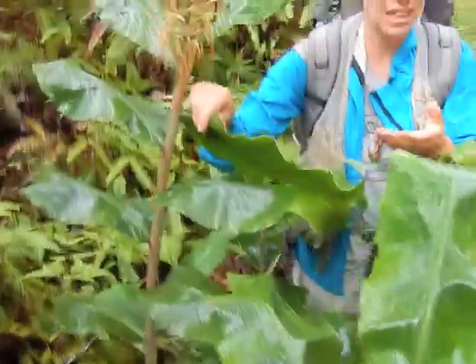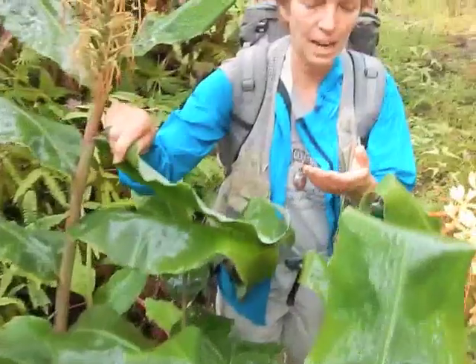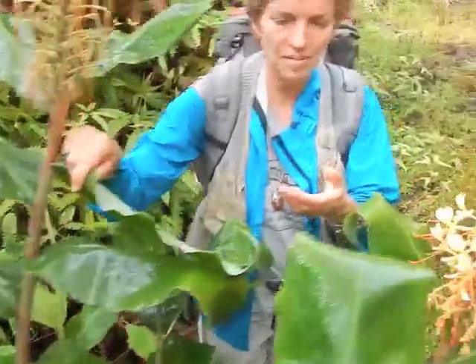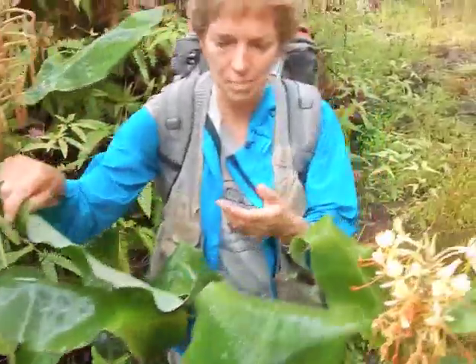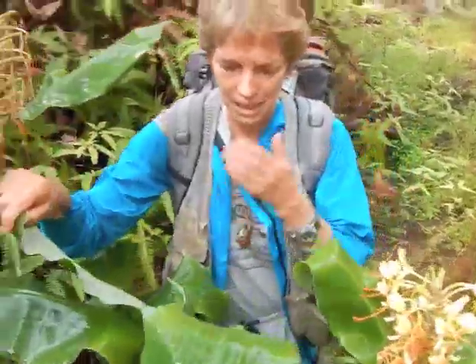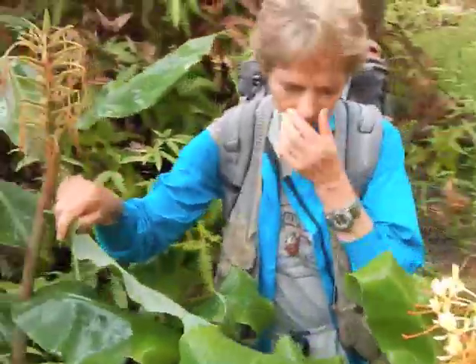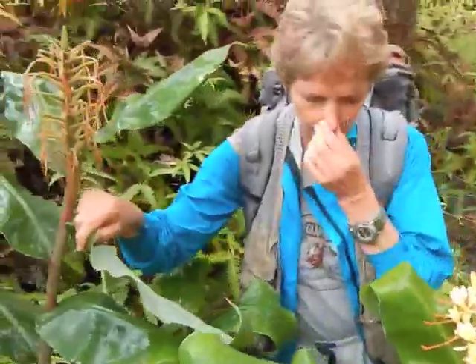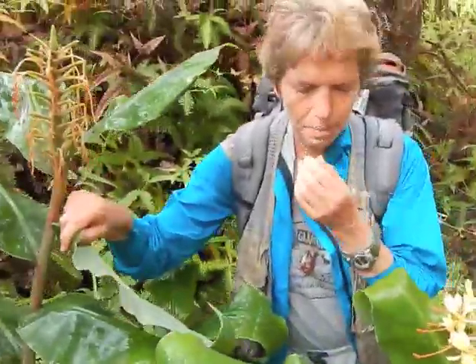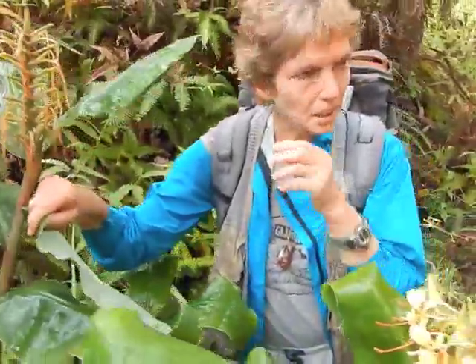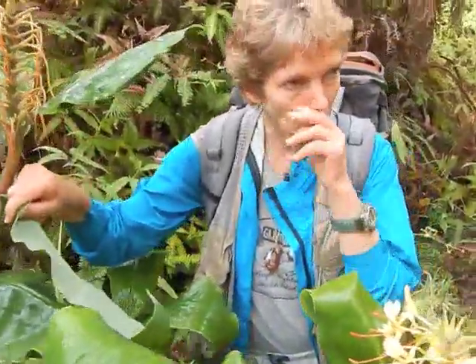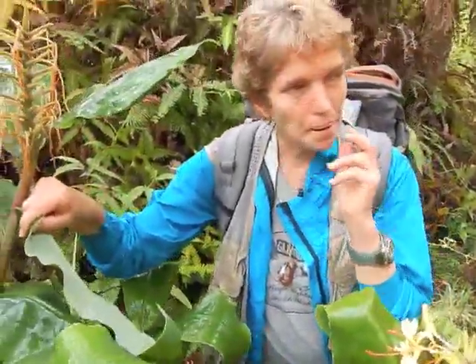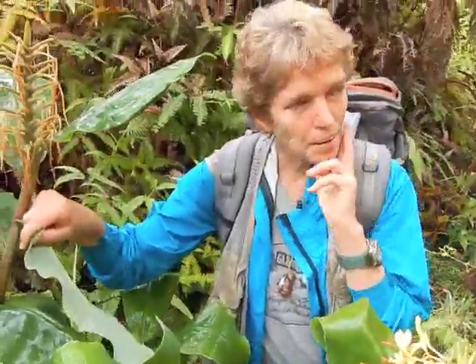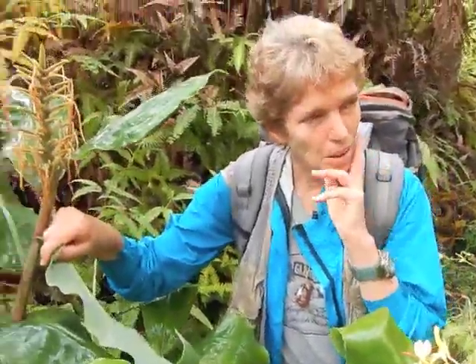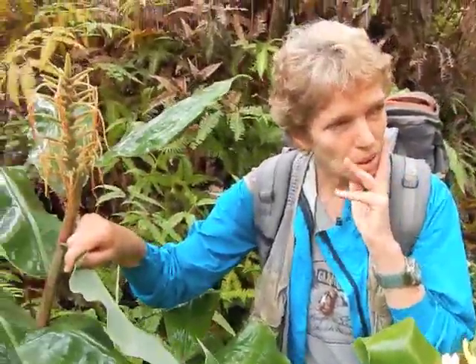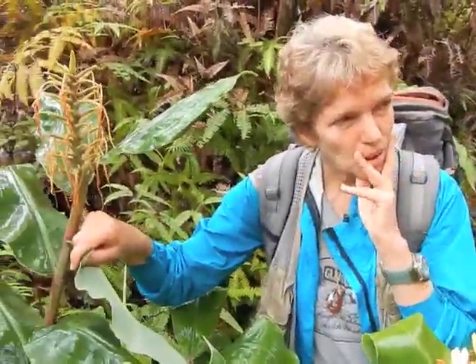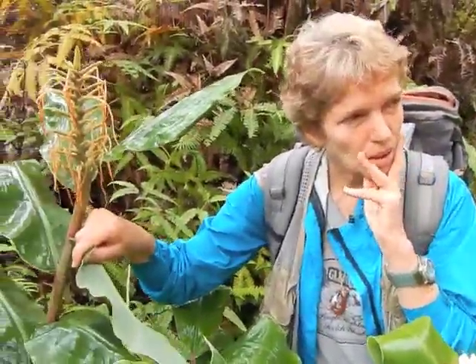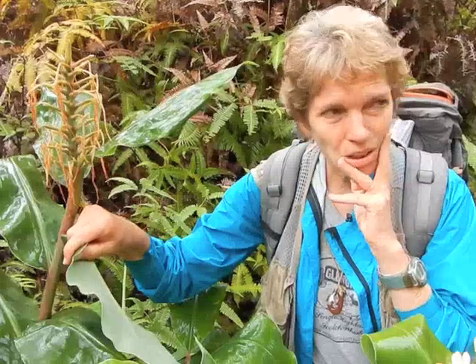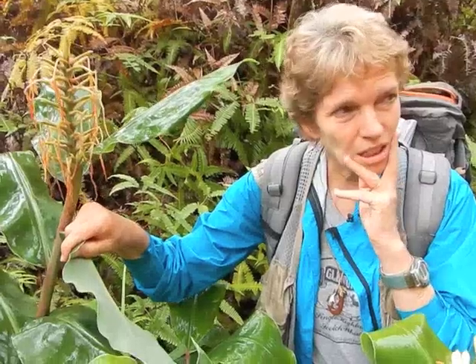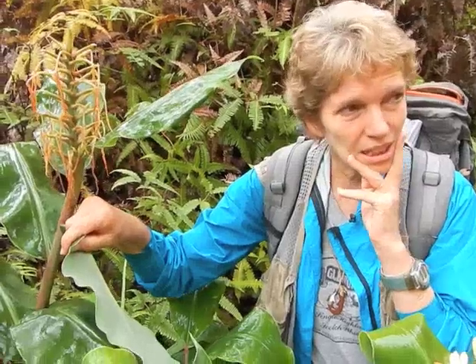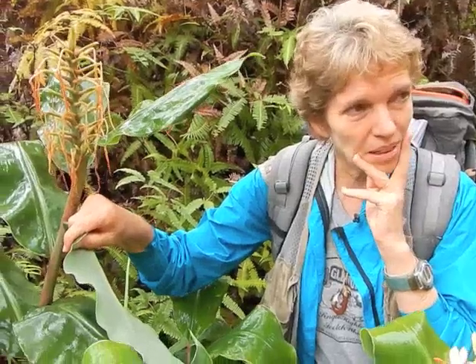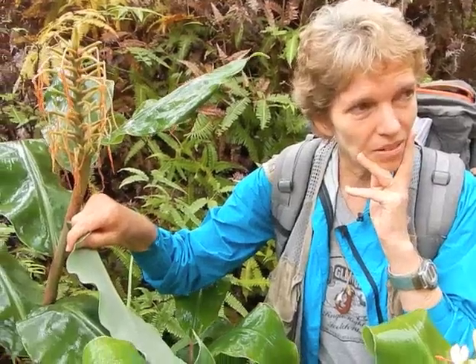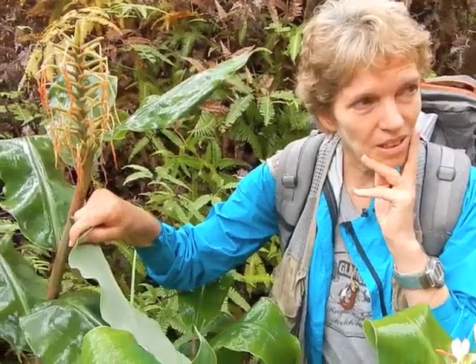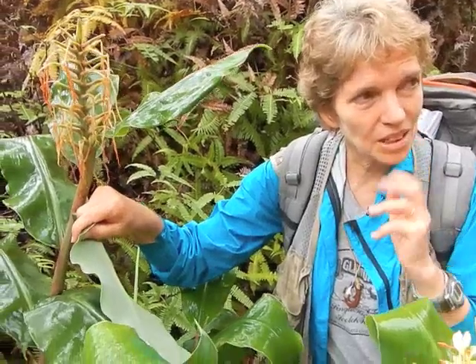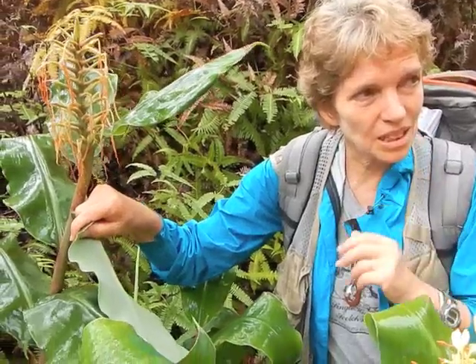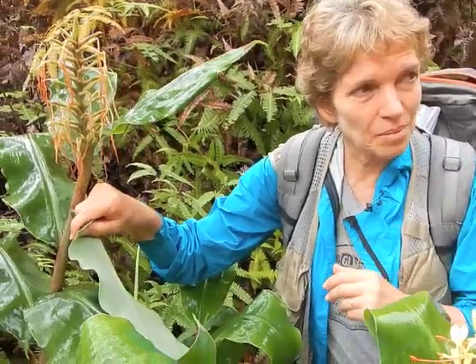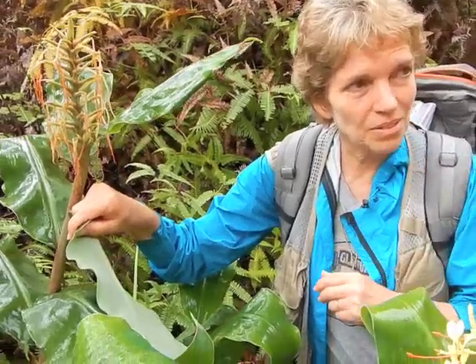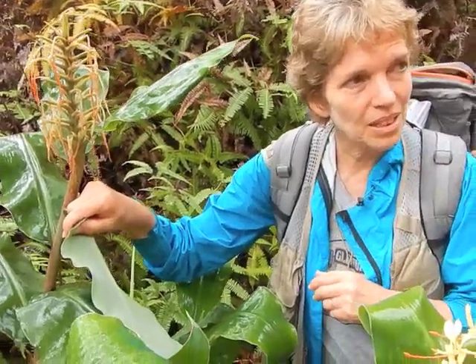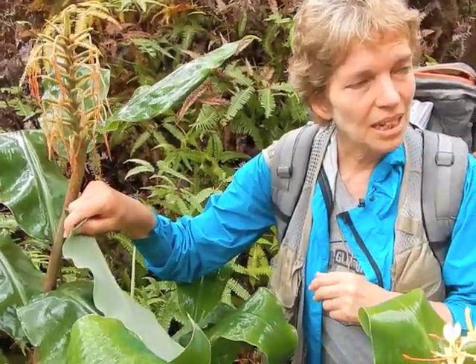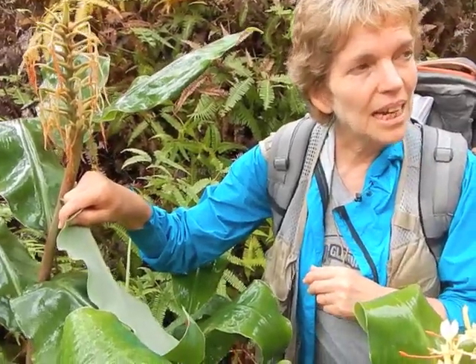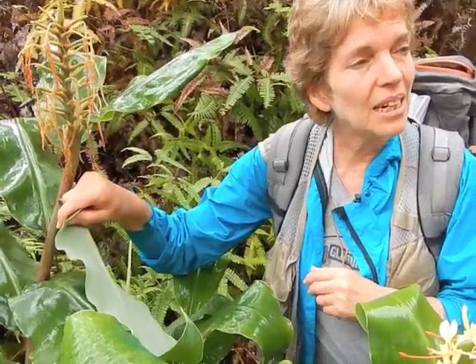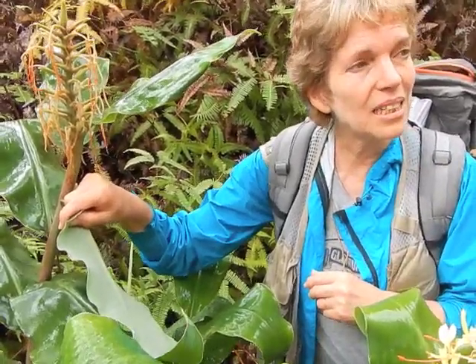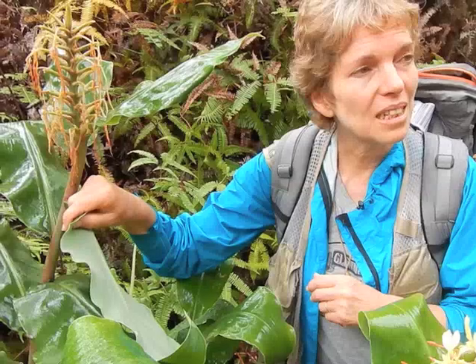Happy face spiders. Would you ever find multiple happy face spiders in the same plant? Not in the same leaf. Do you want to tell us about this, Percy?